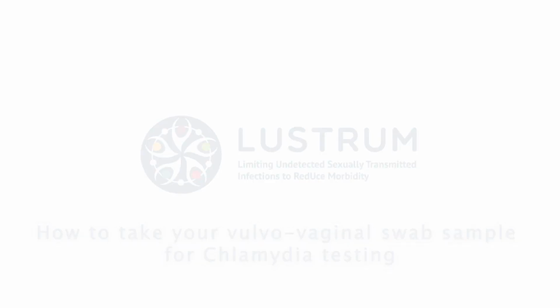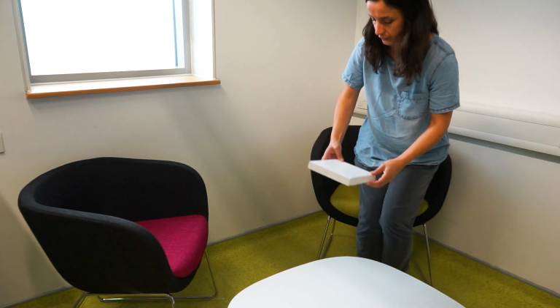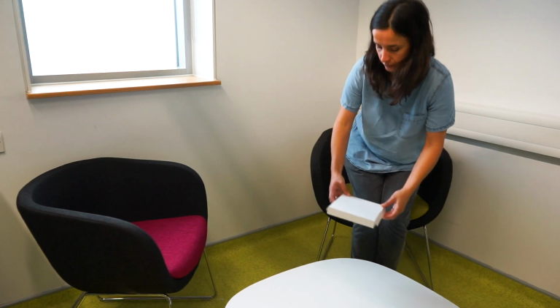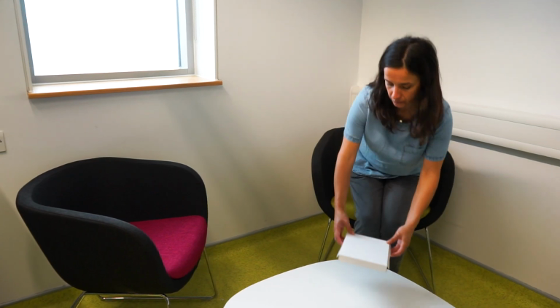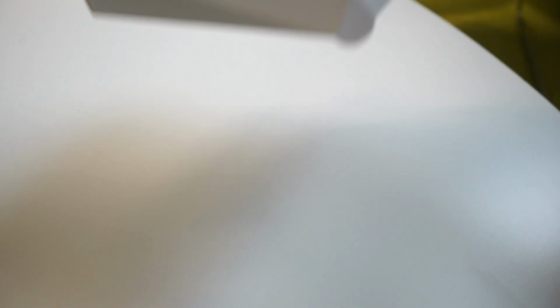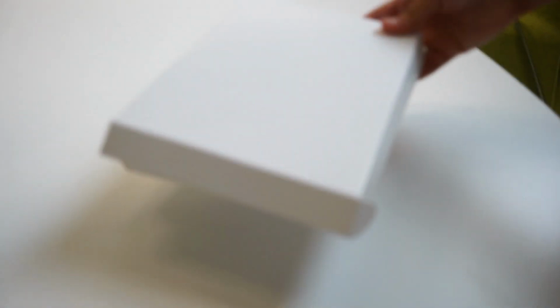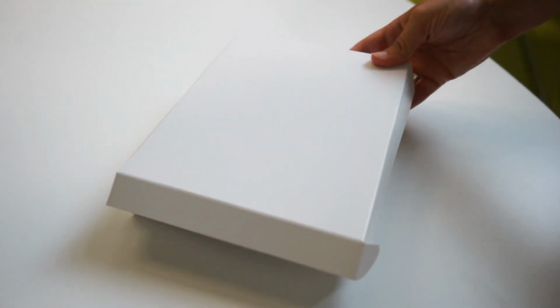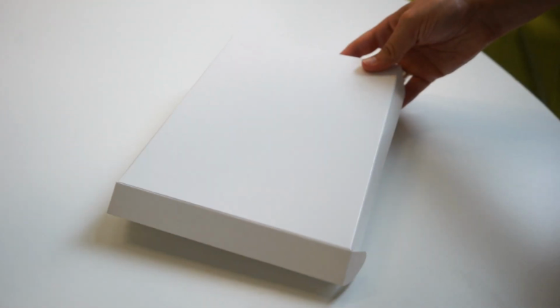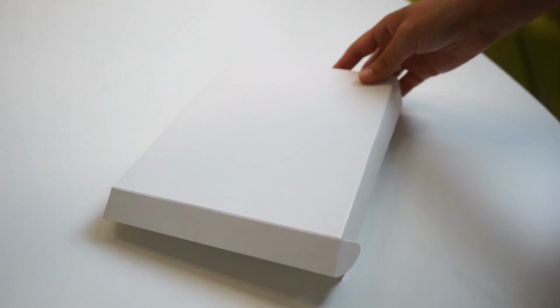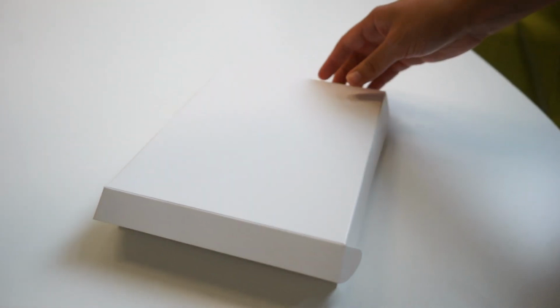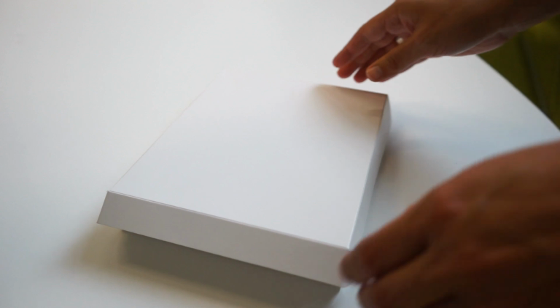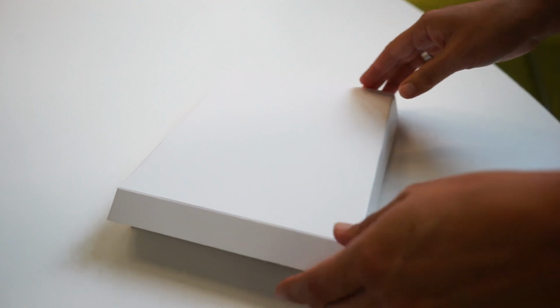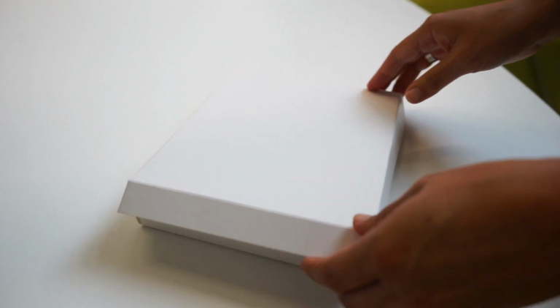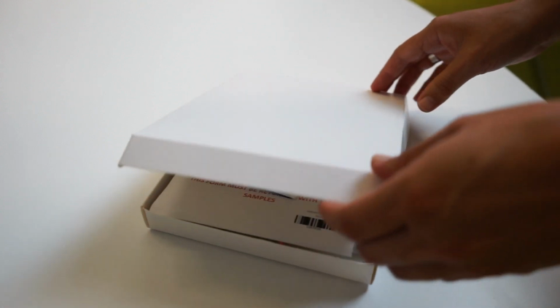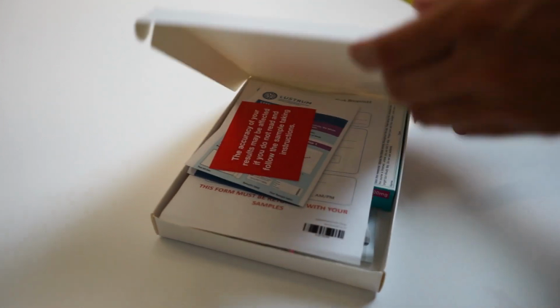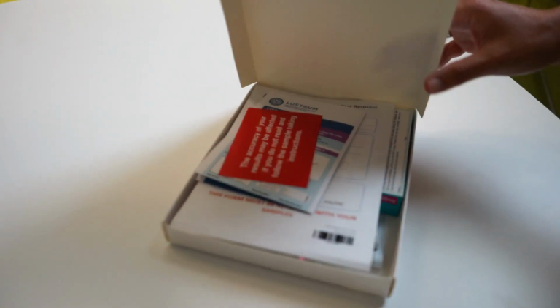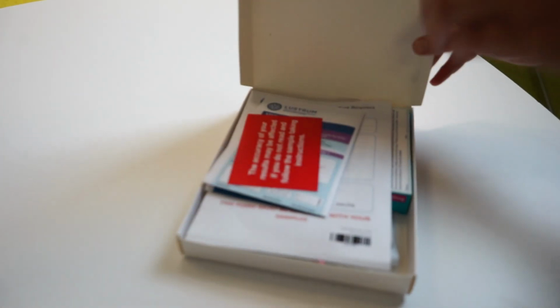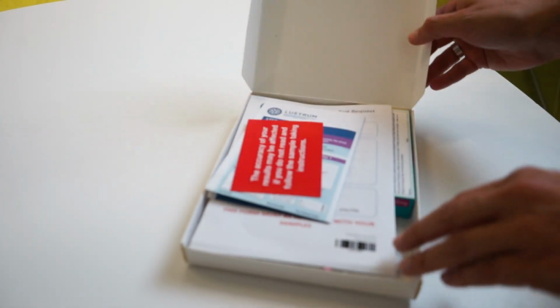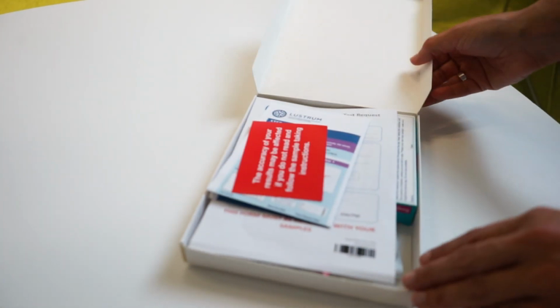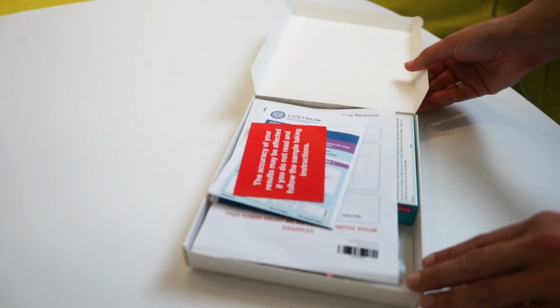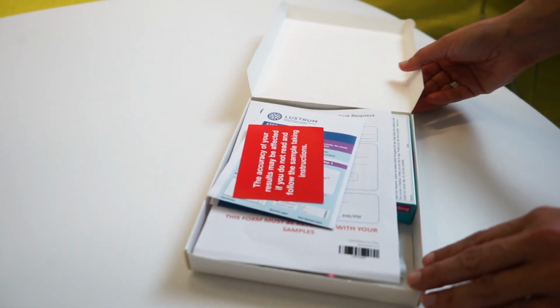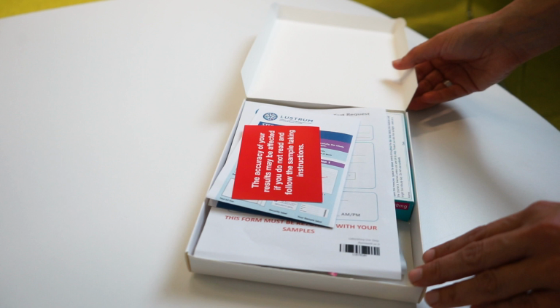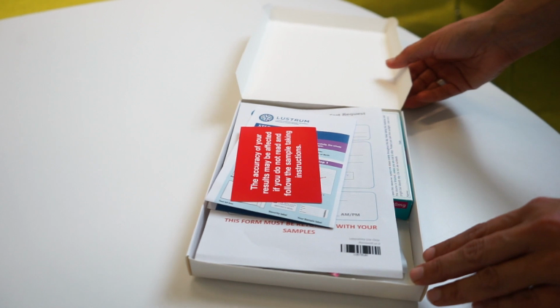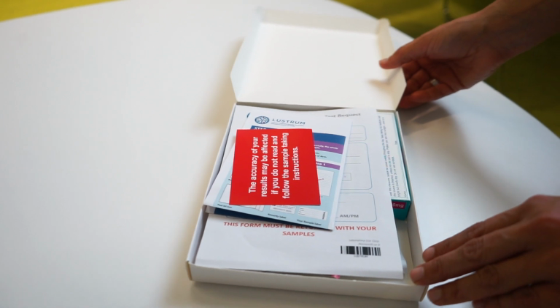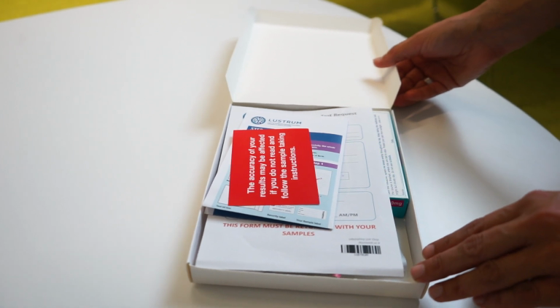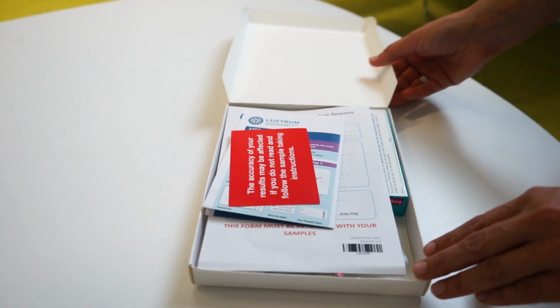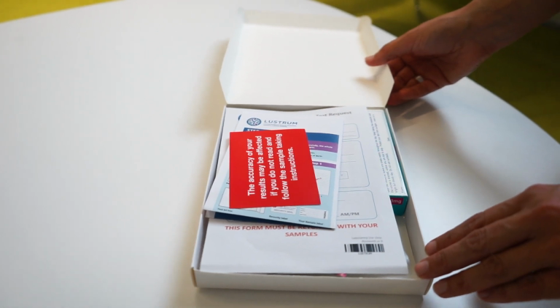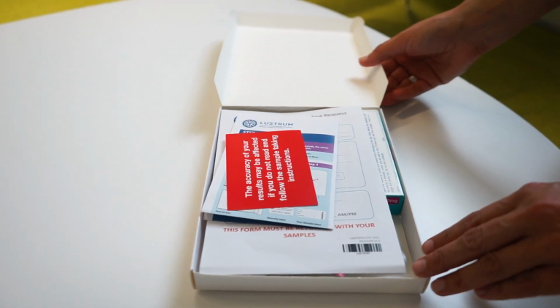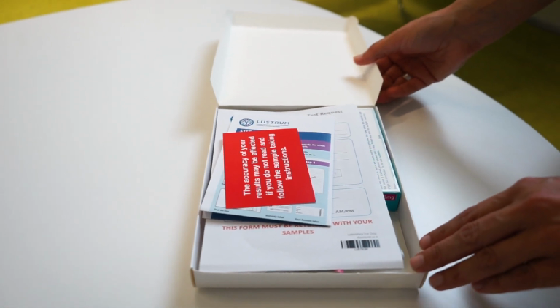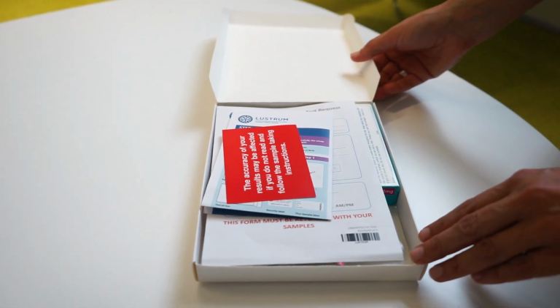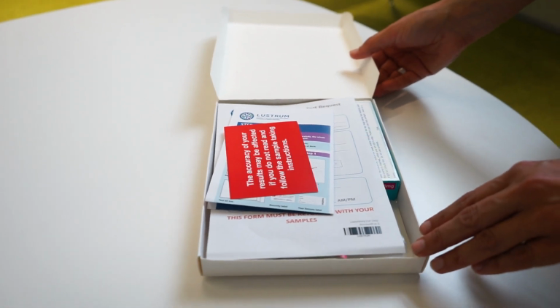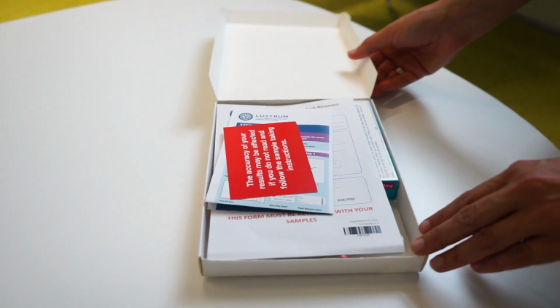When you're ready to take your Volvo Vaginal Swab sample, pick up the sample kit. The first step is to check that you have the following items in your test kit and to read through the instruction leaflet slowly and carefully from beginning to end before you start.